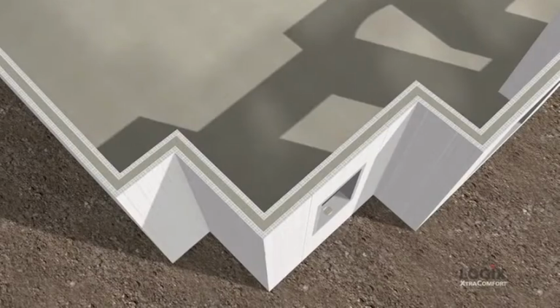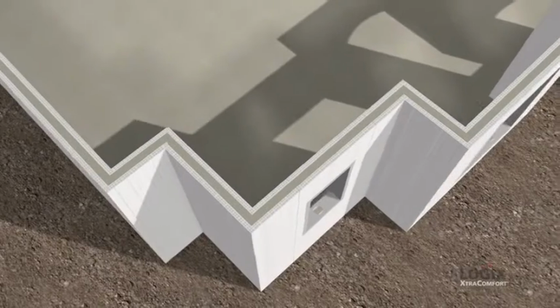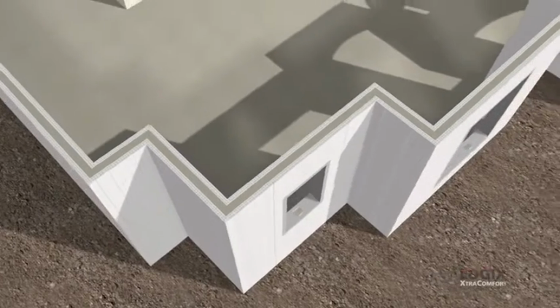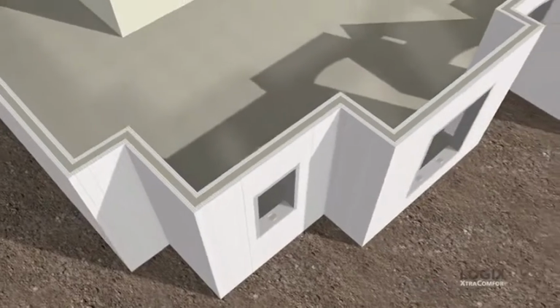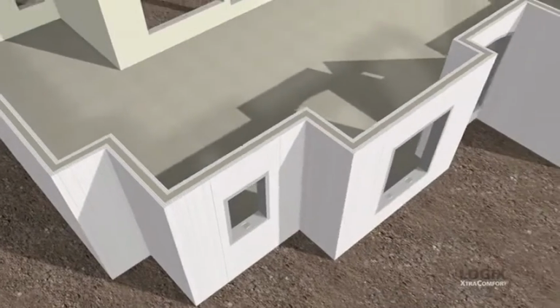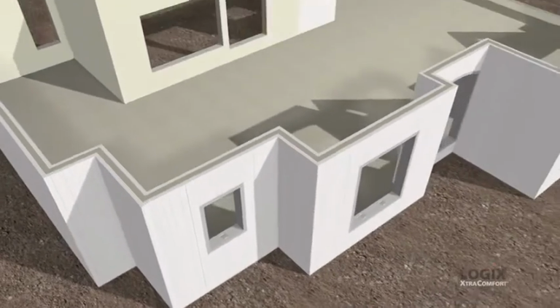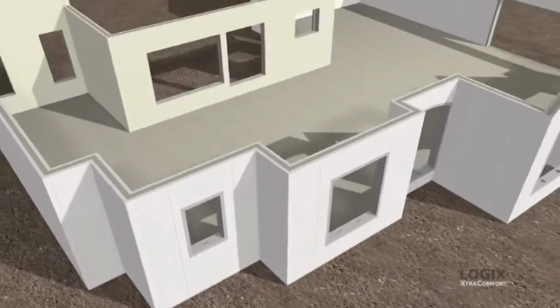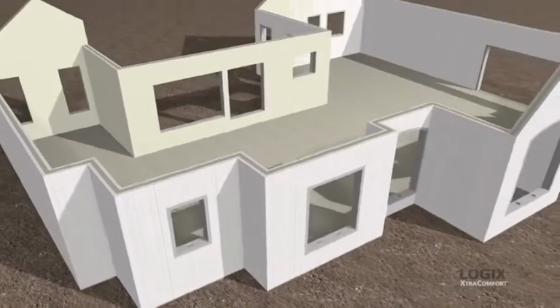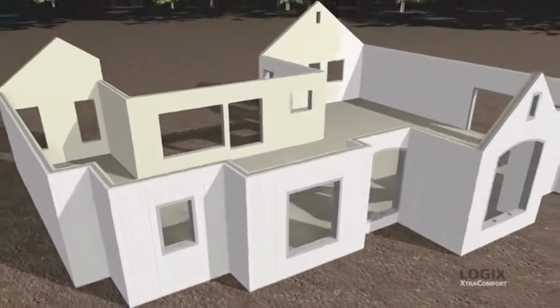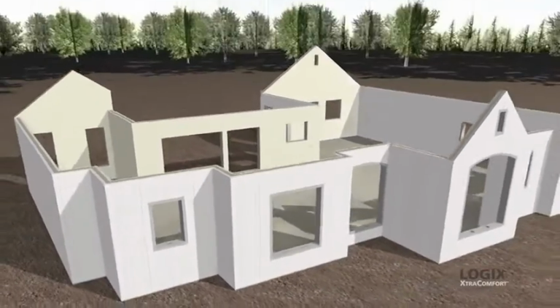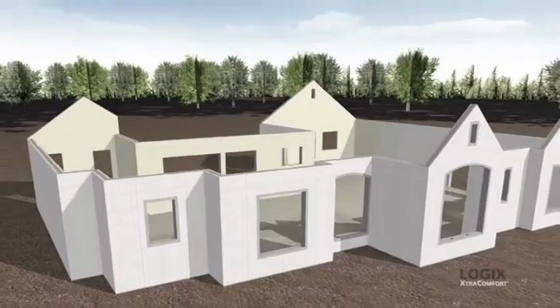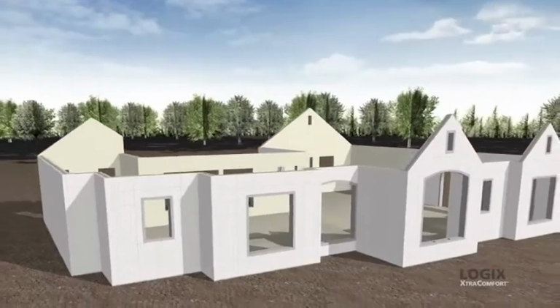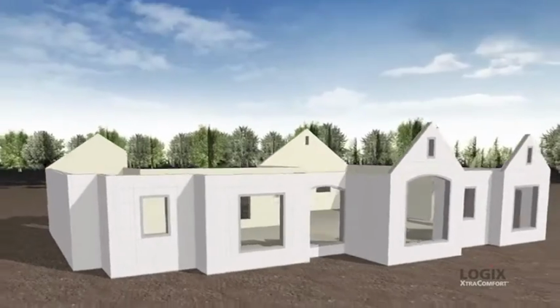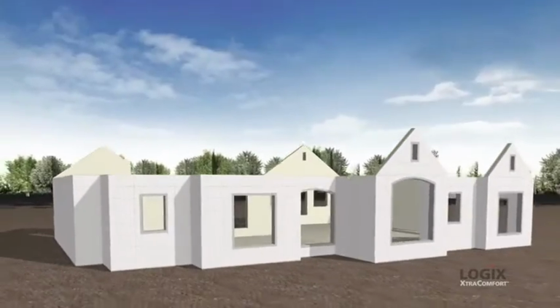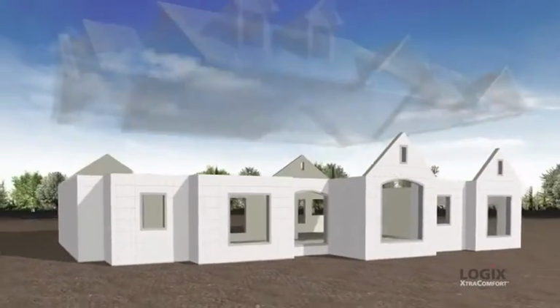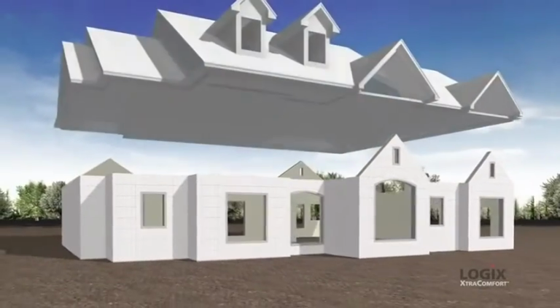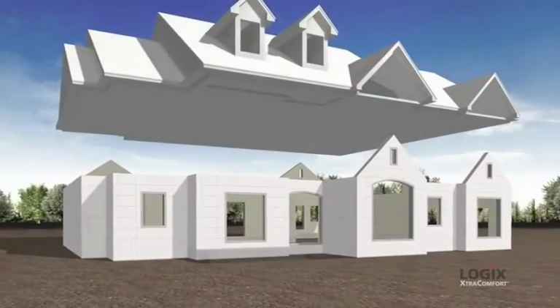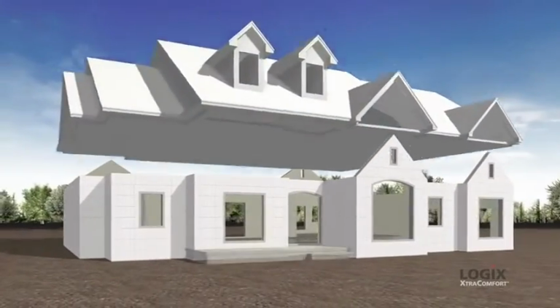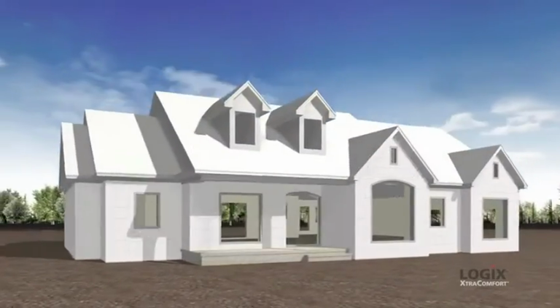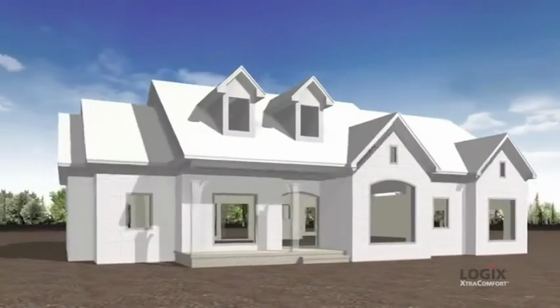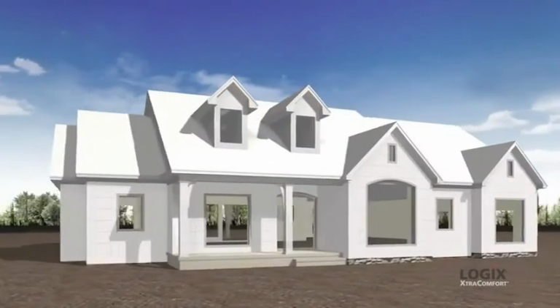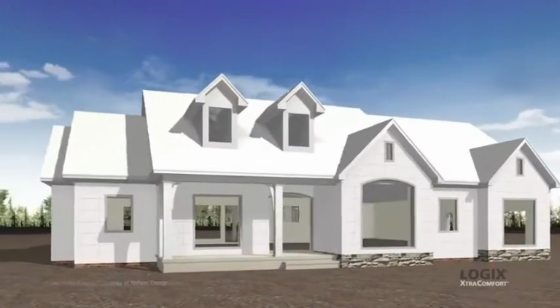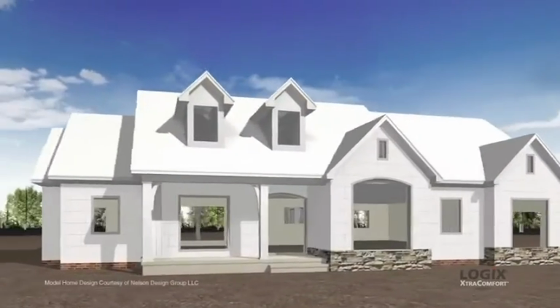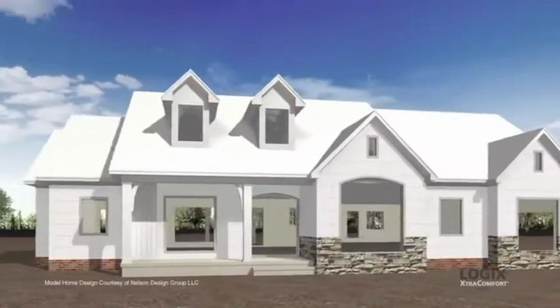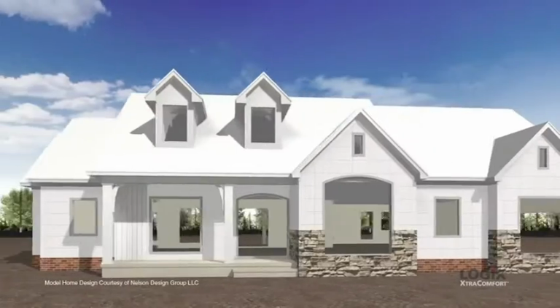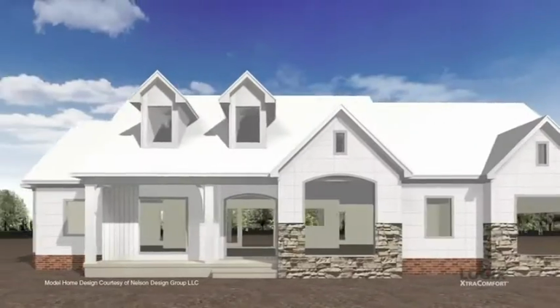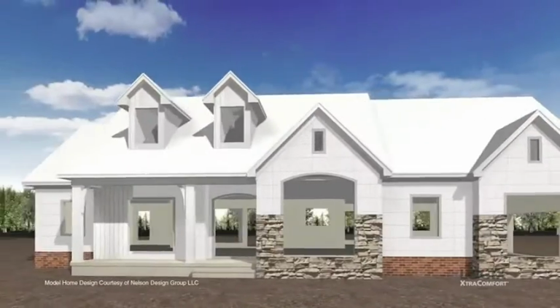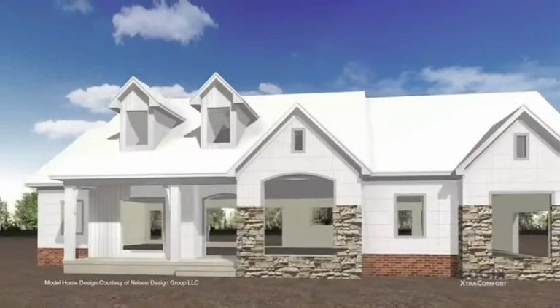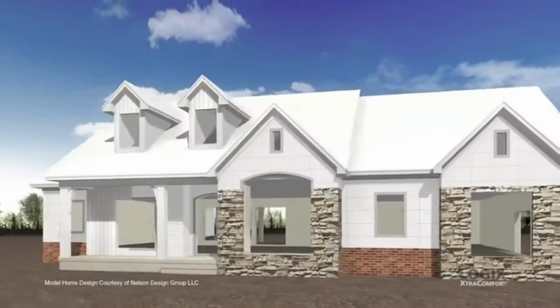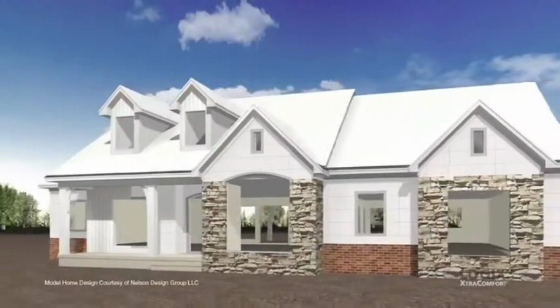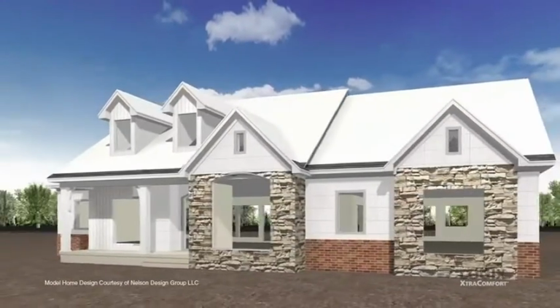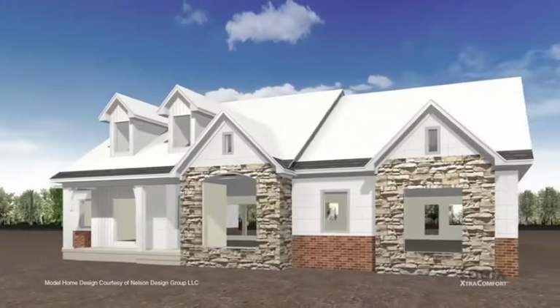Once the concrete in the walls is set, the interior walls are finished with drywall, which is securely fastened by a framework embedded in the Logix blocks. And the exterior is finished with bricks, stone, stucco, or siding. Whatever you like.